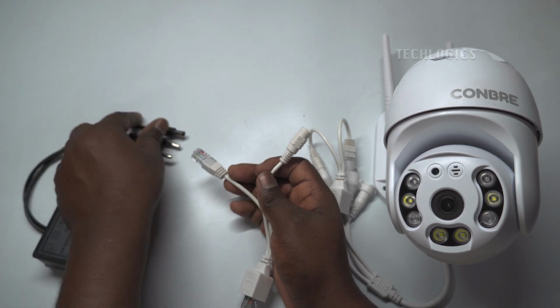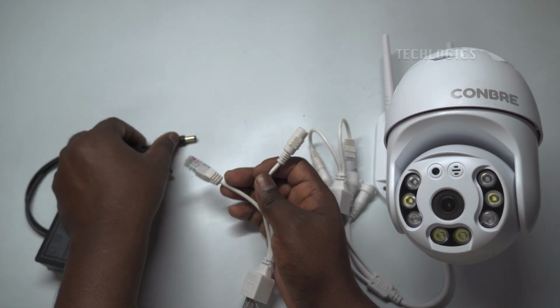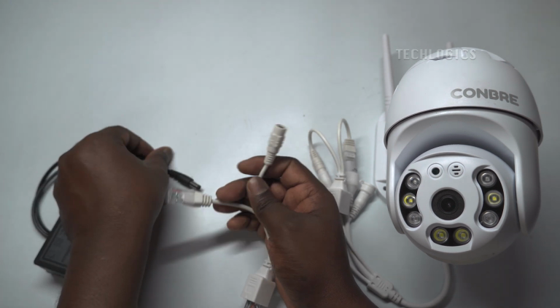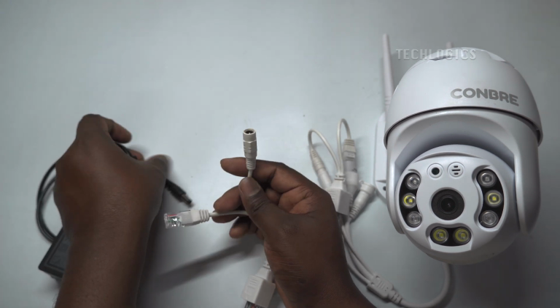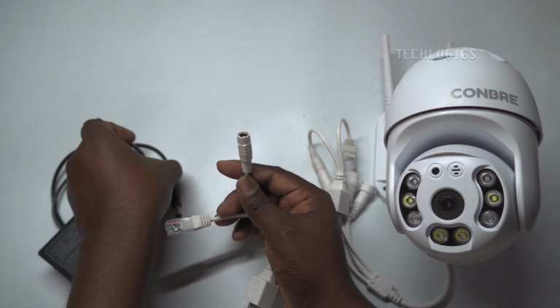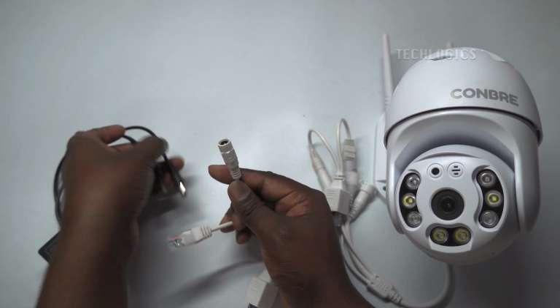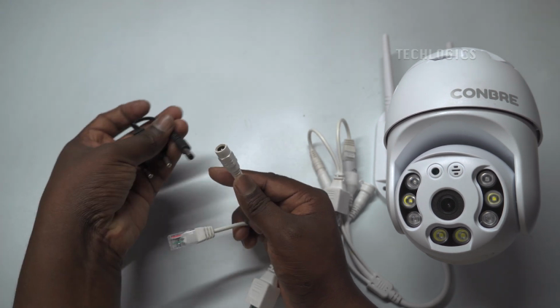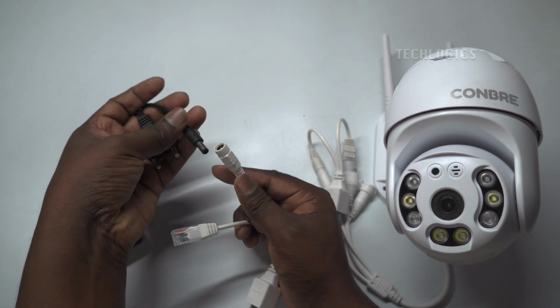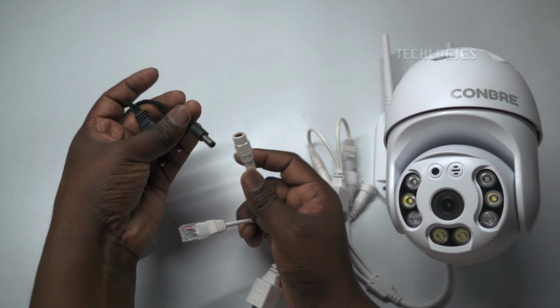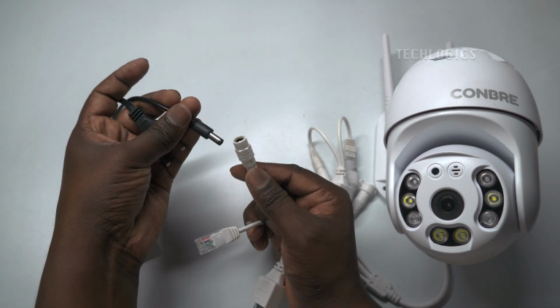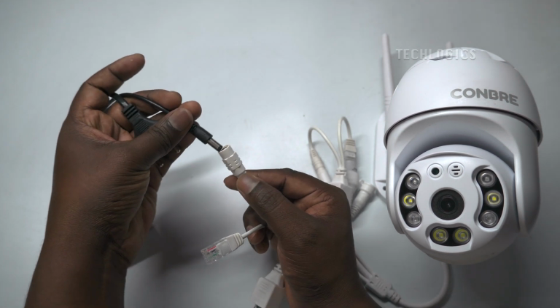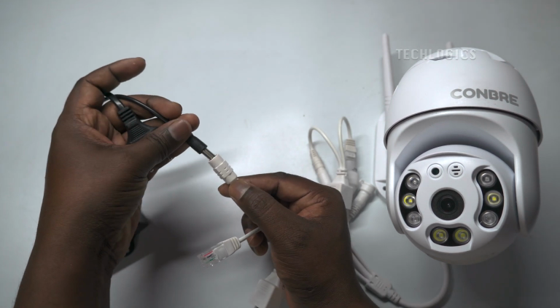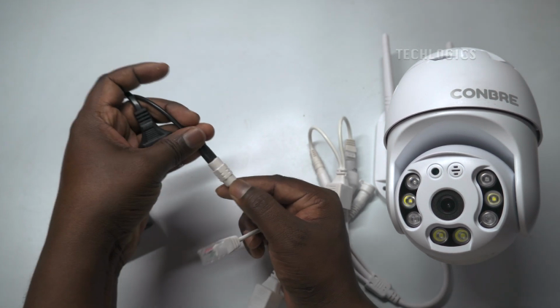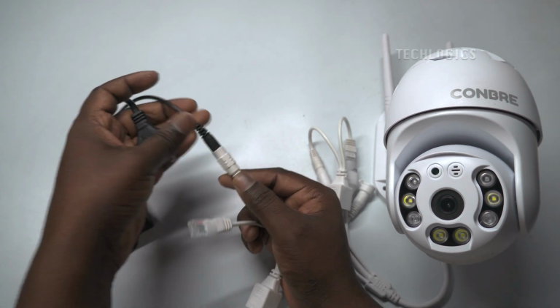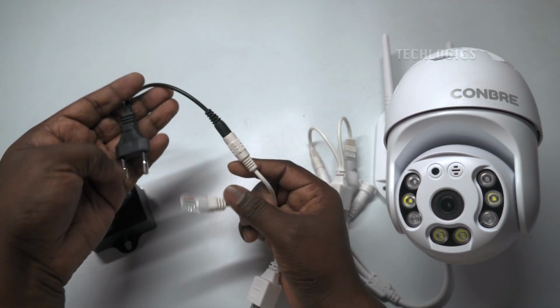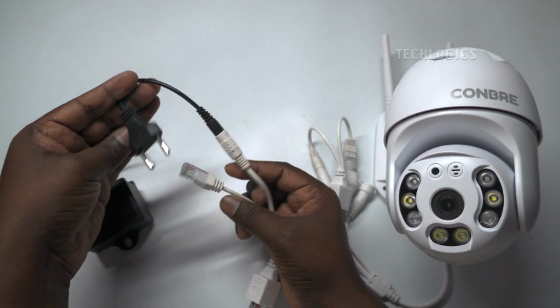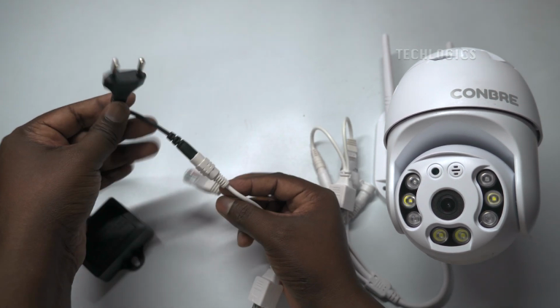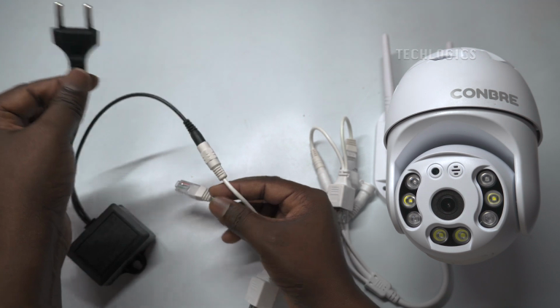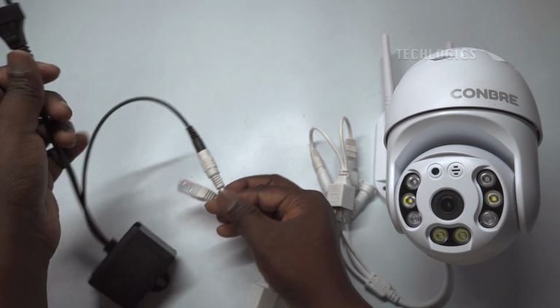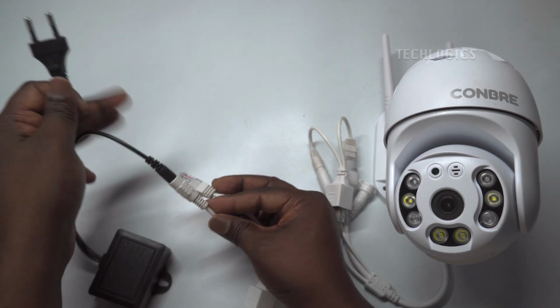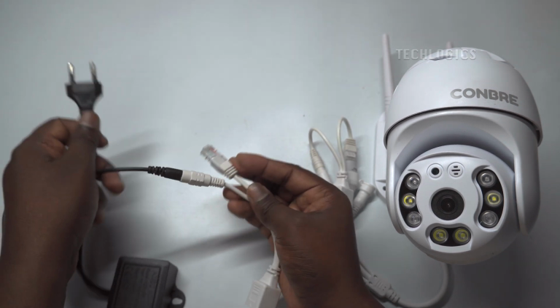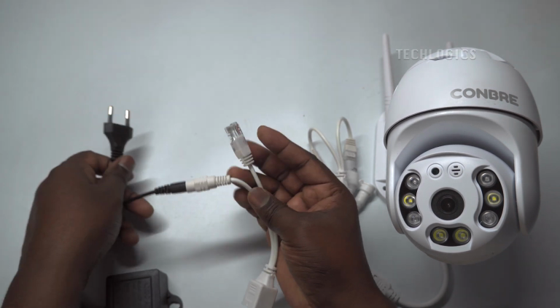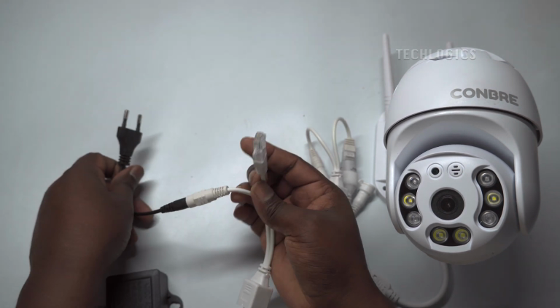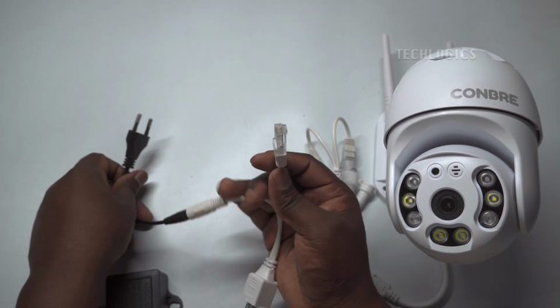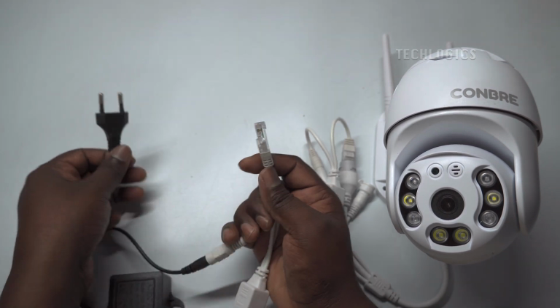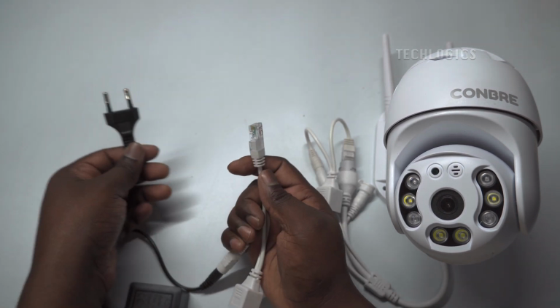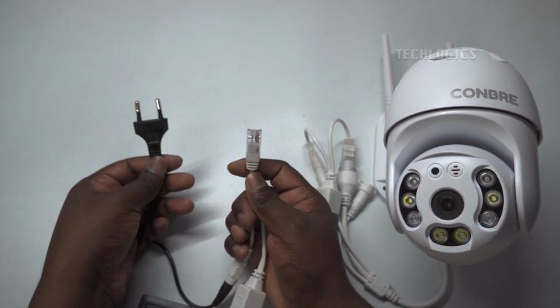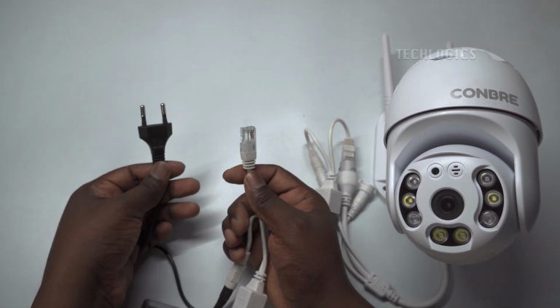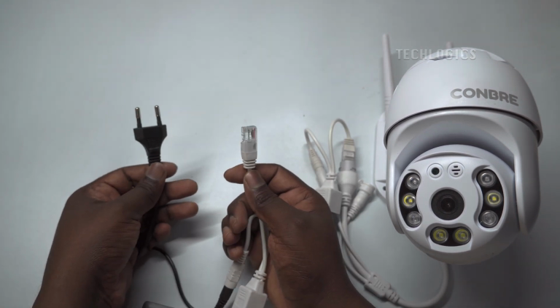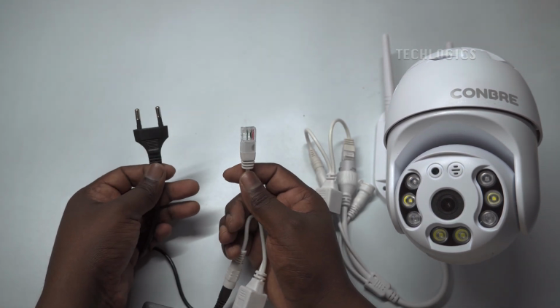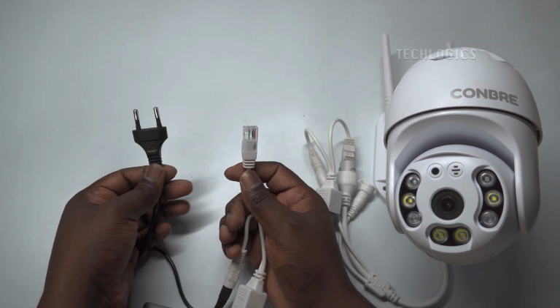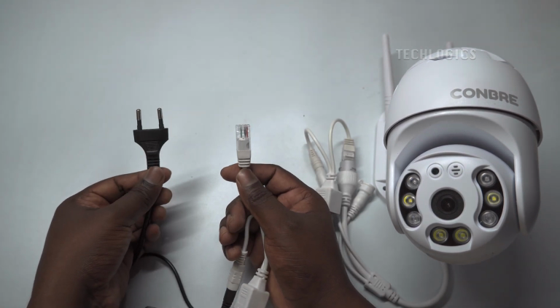You can directly connect the LAN connector to the modem, router, or network switch where the Internet is available. To boot up the camera, turn on the power supply.